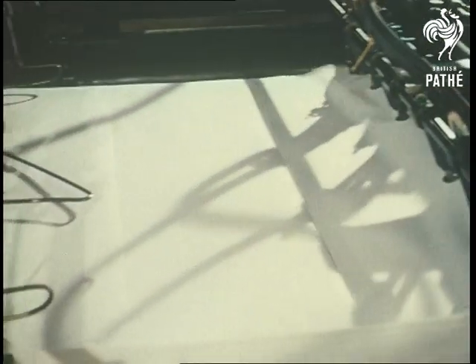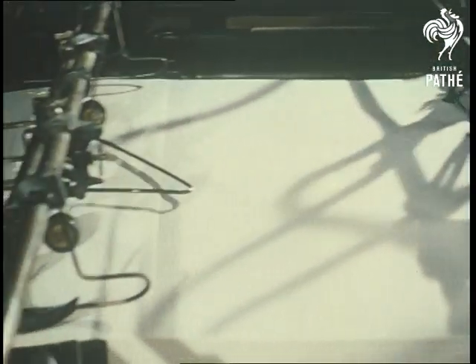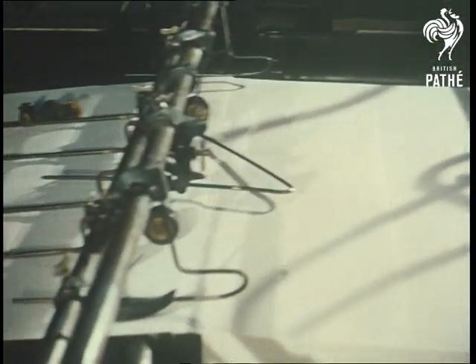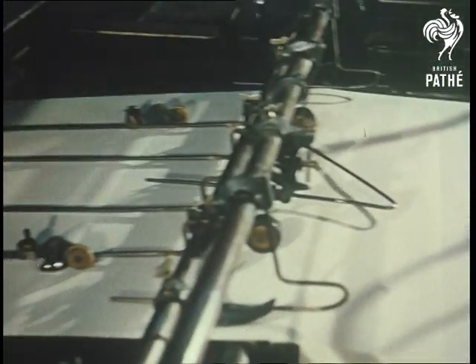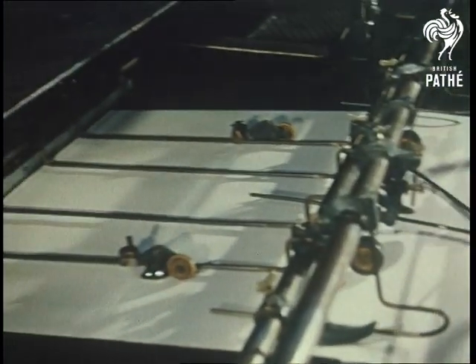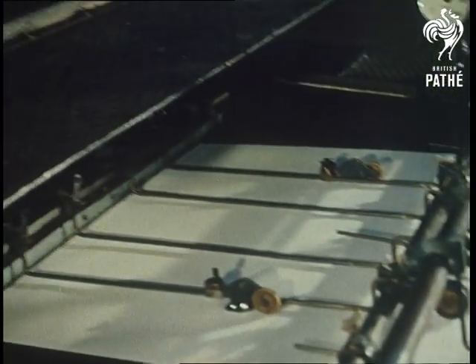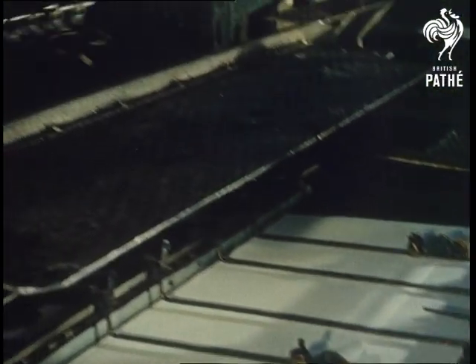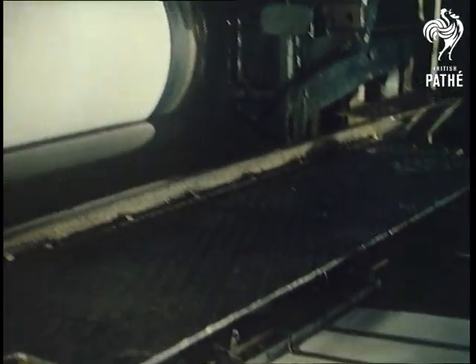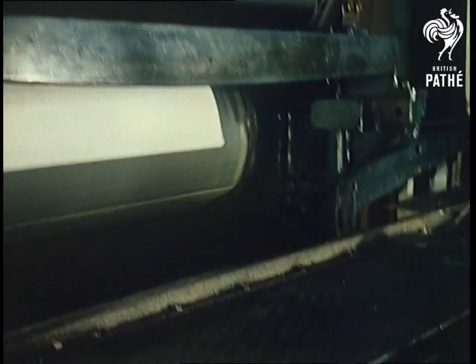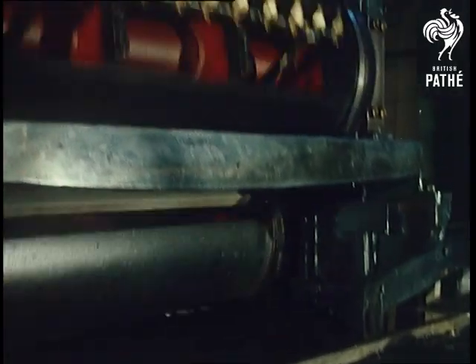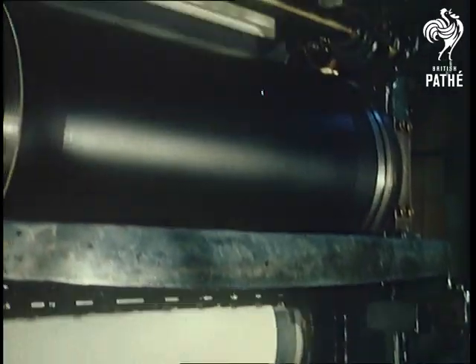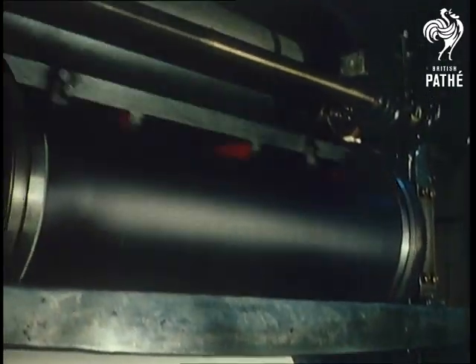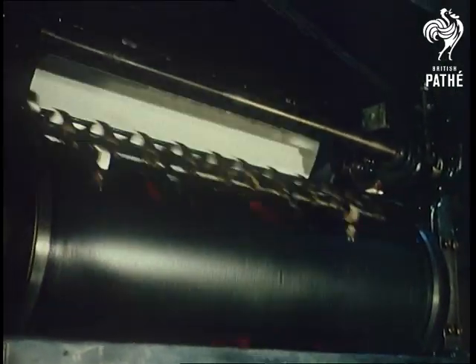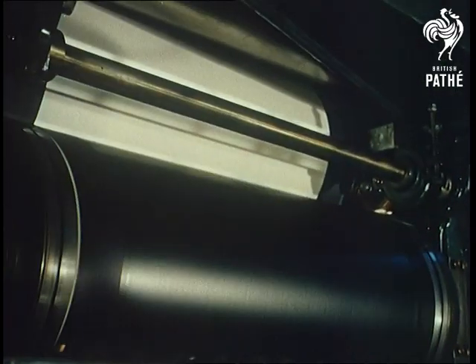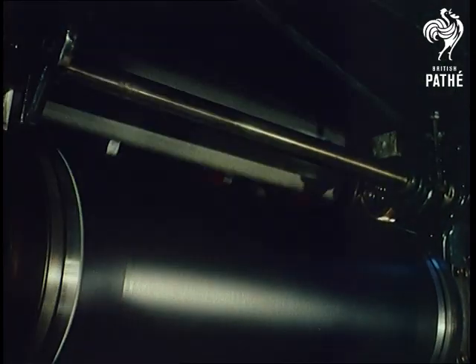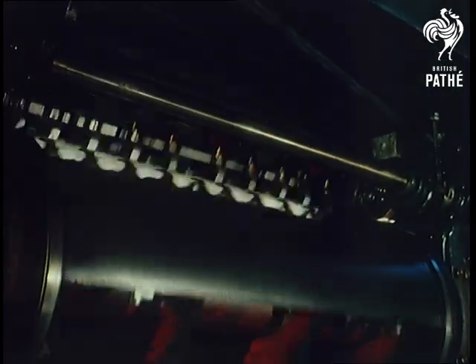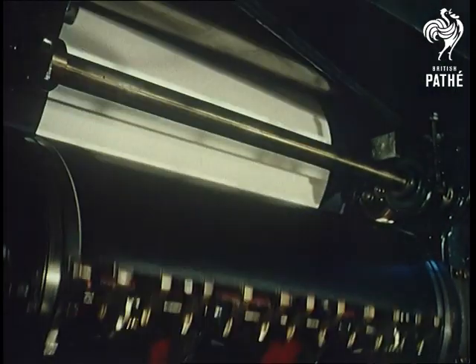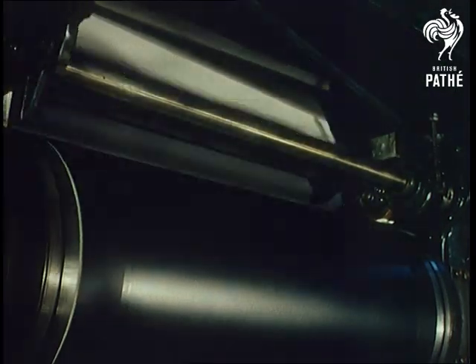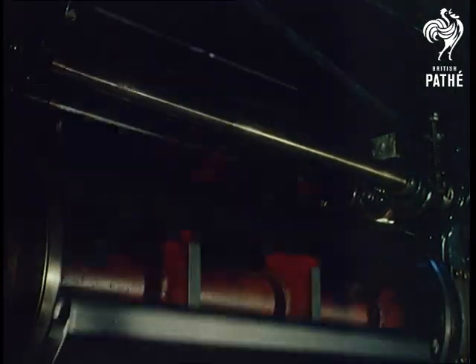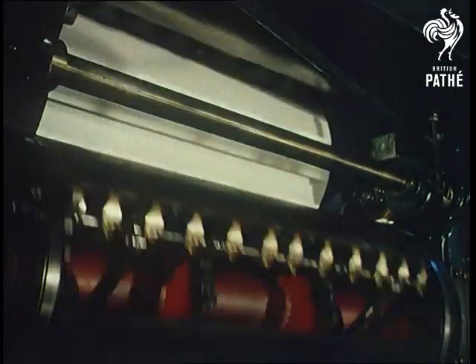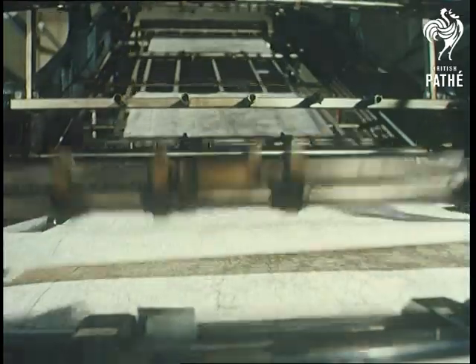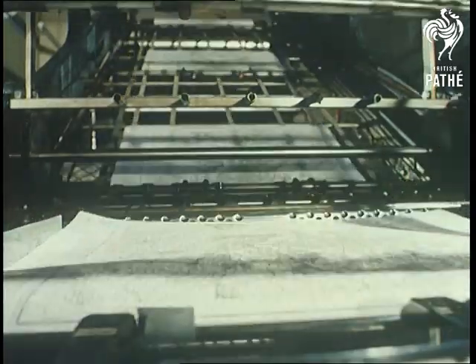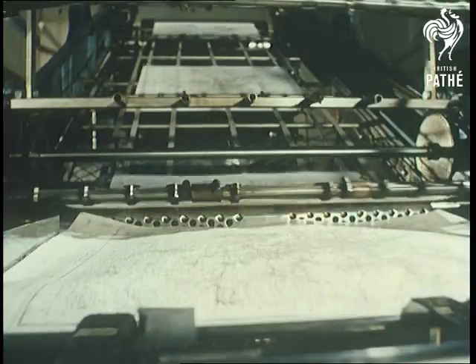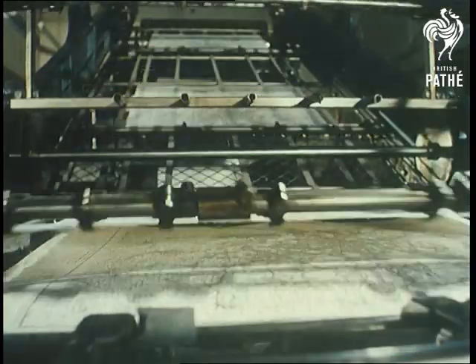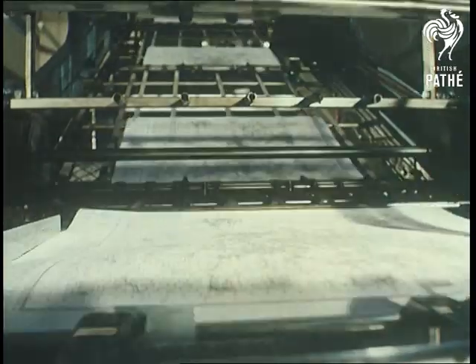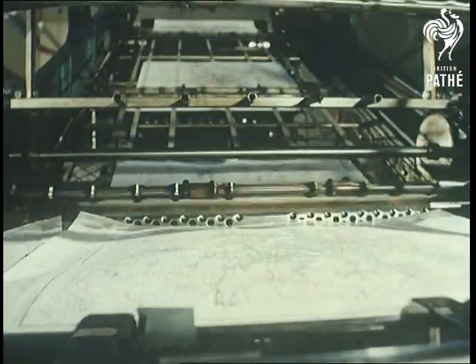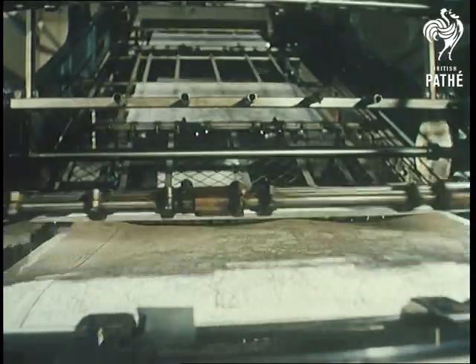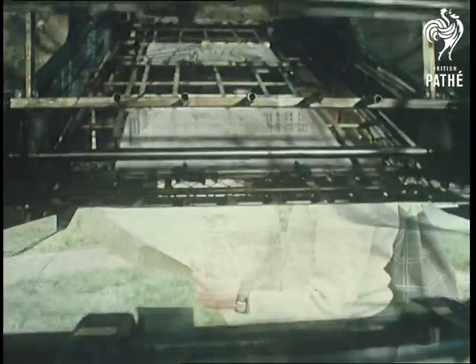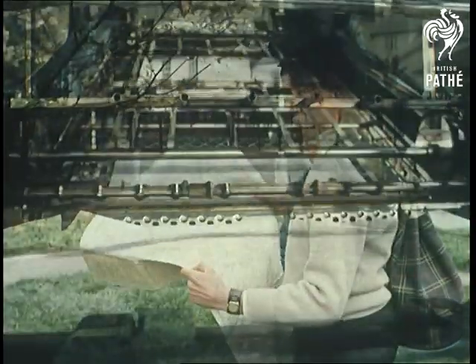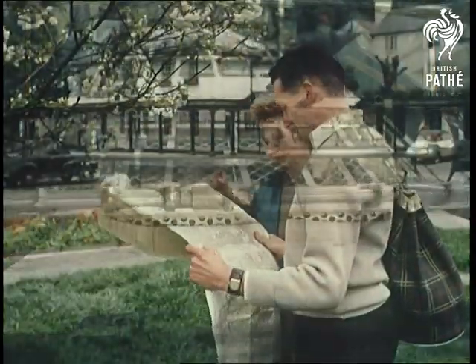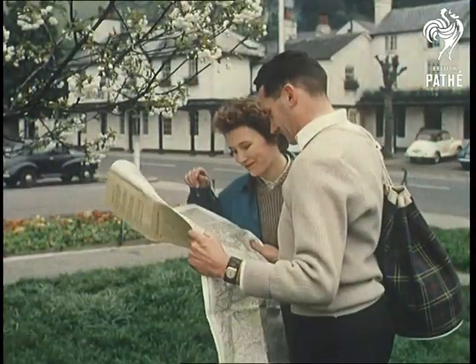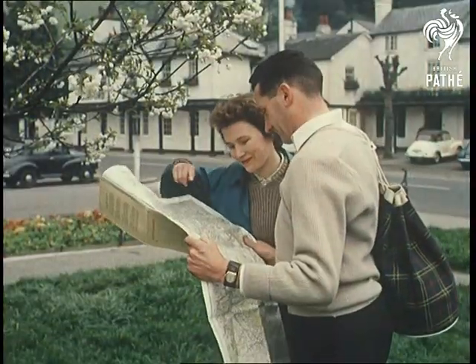Britain has led the map-making world, pioneering almost all the new processes. Today, every new mile of motorway puts some obscure unknown part of Britain on the map.